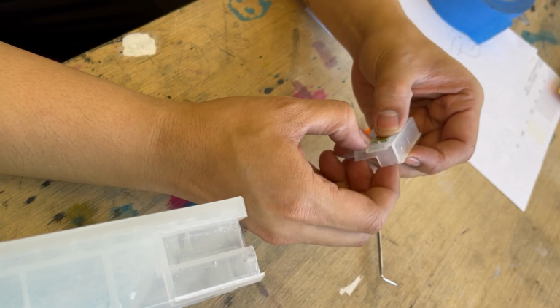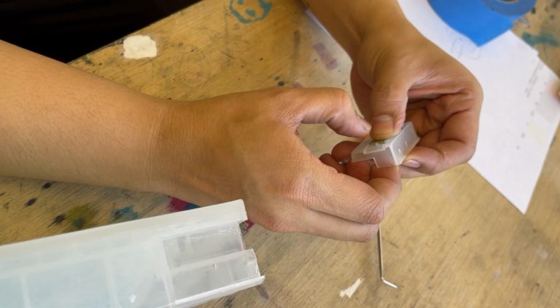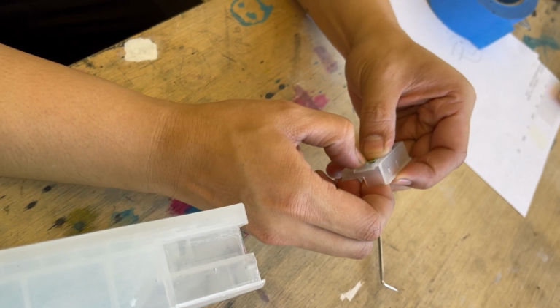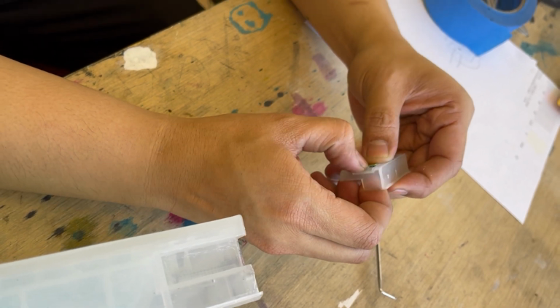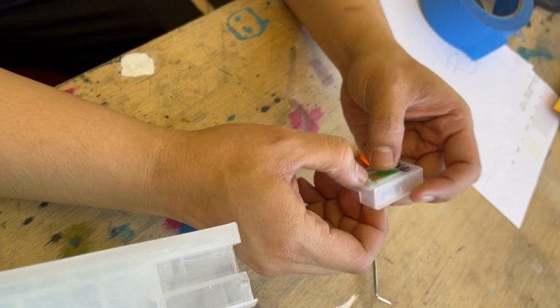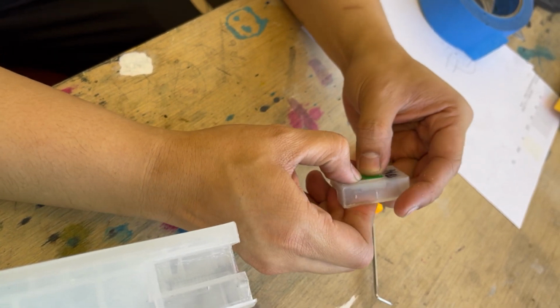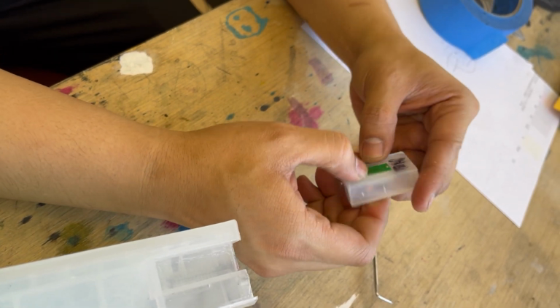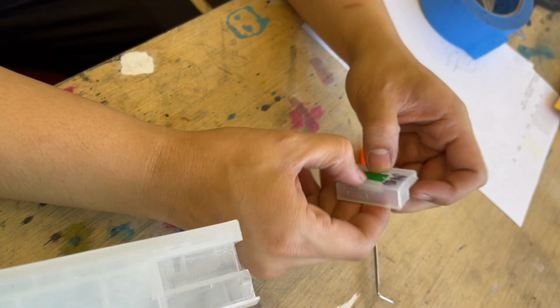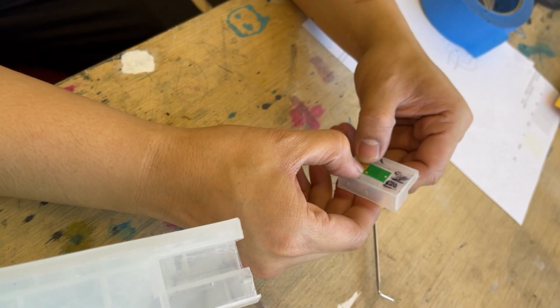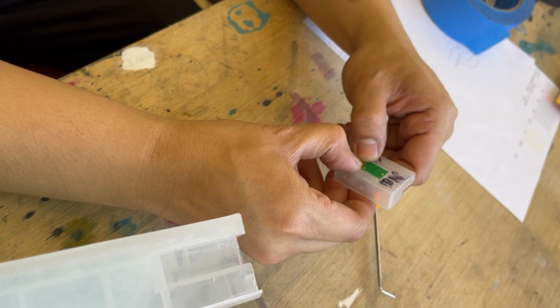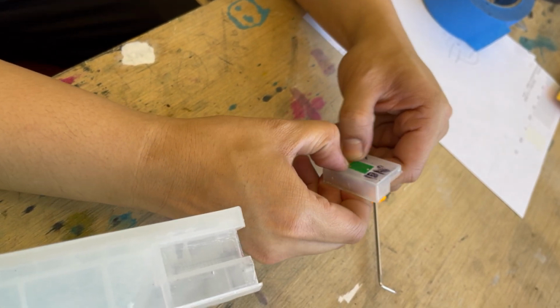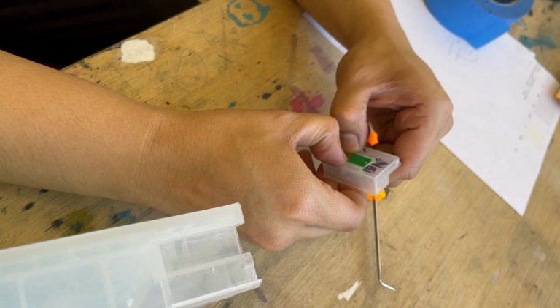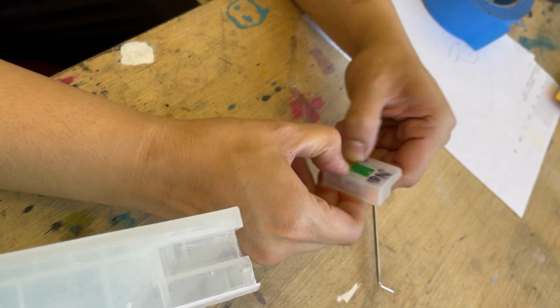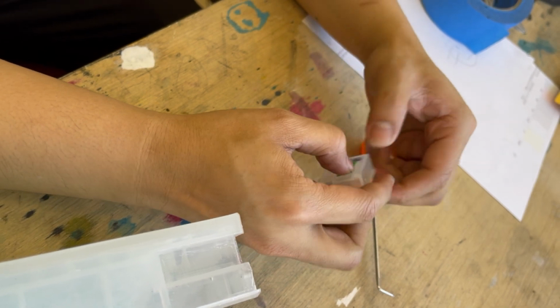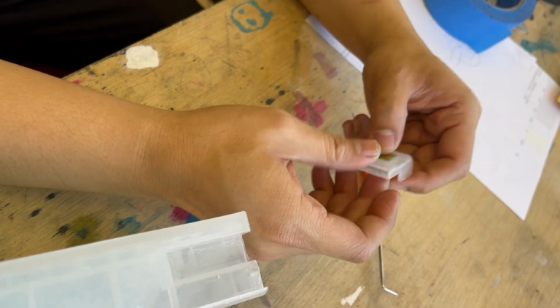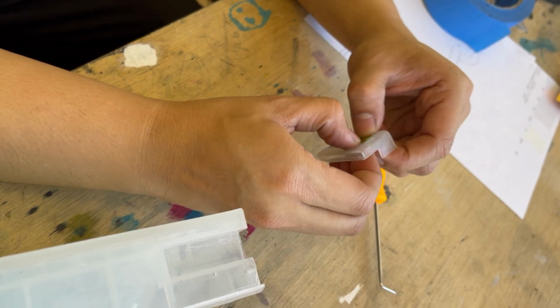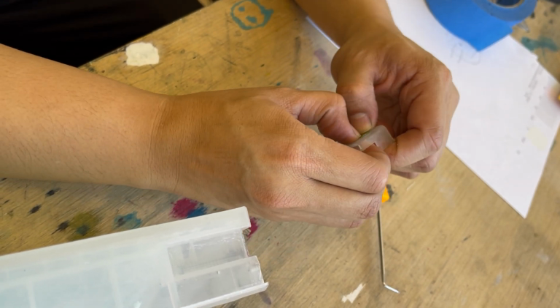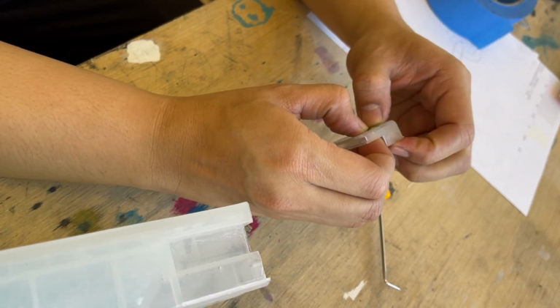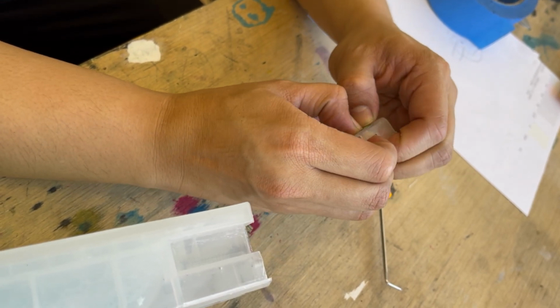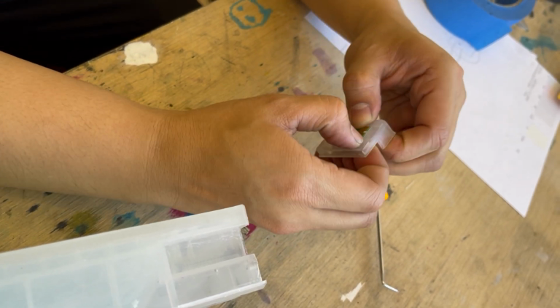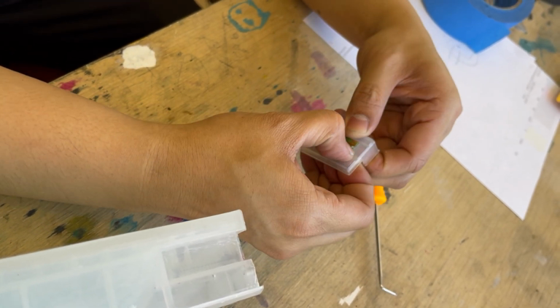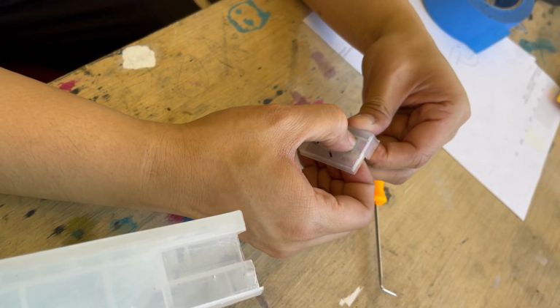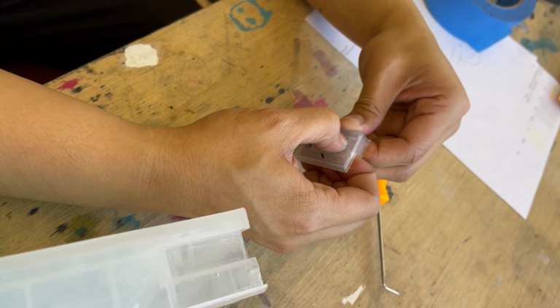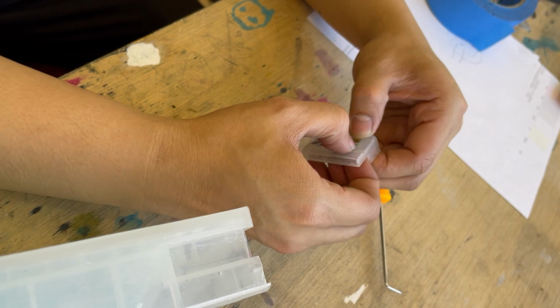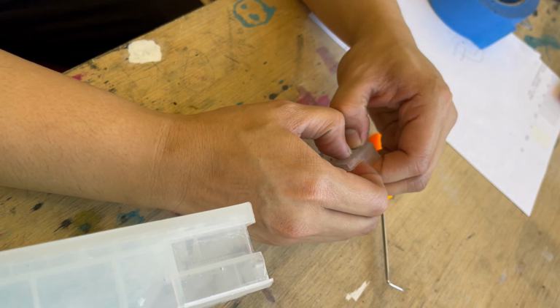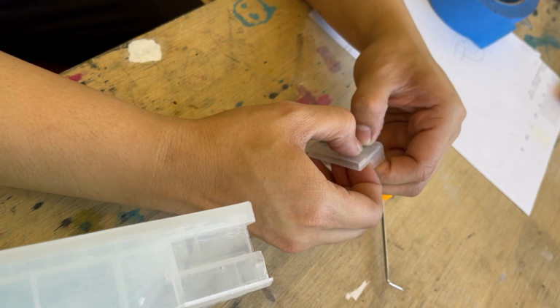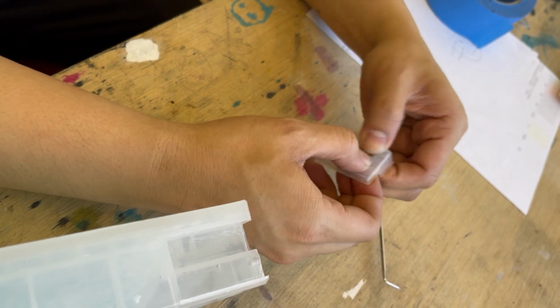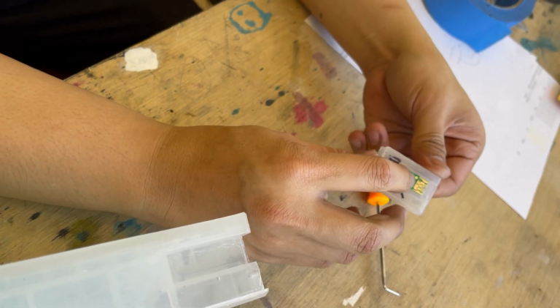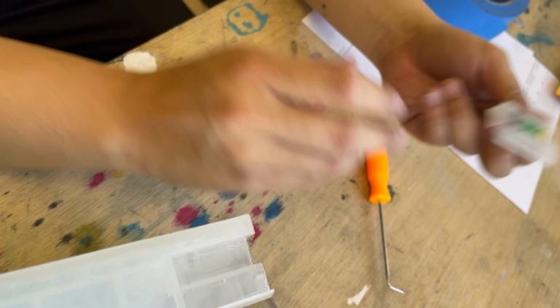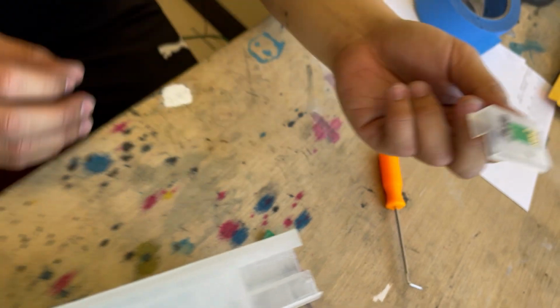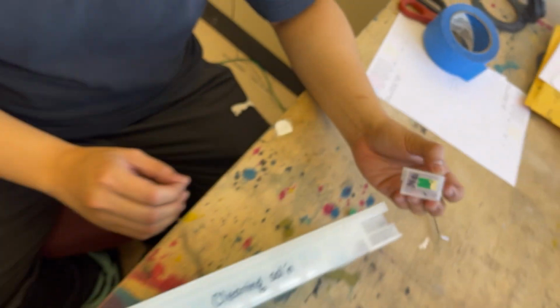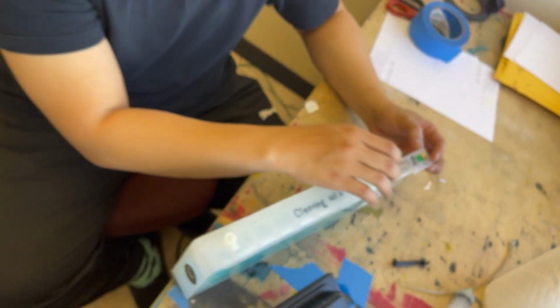Then just line it up perfectly. That's it. Just make sure that it's seated properly — and that's pretty much it.